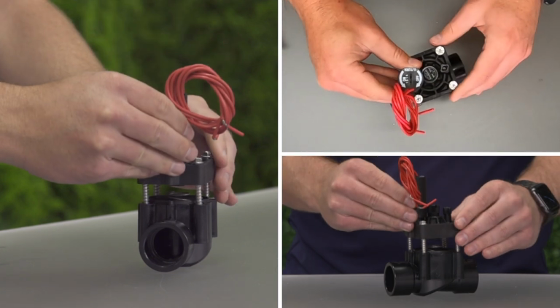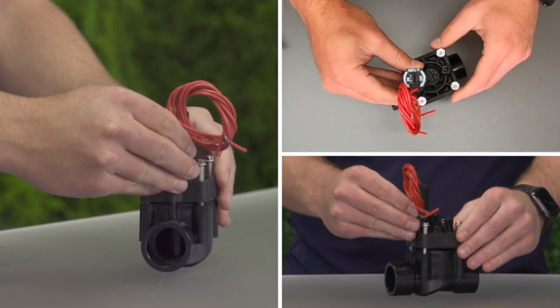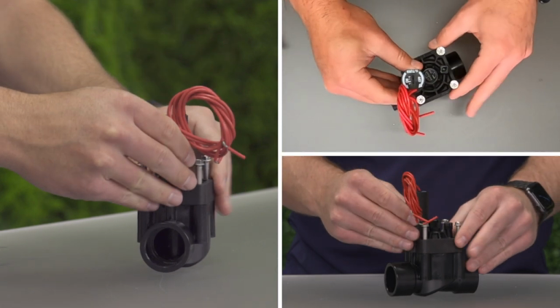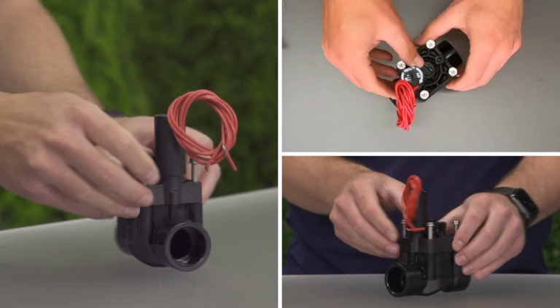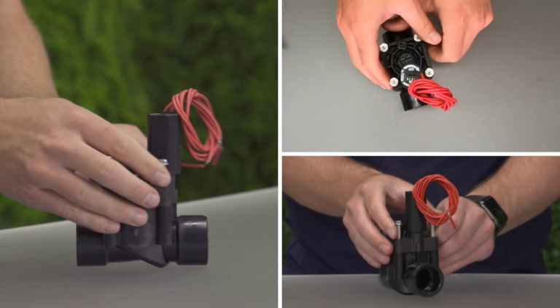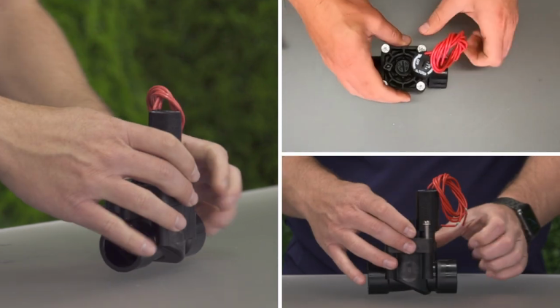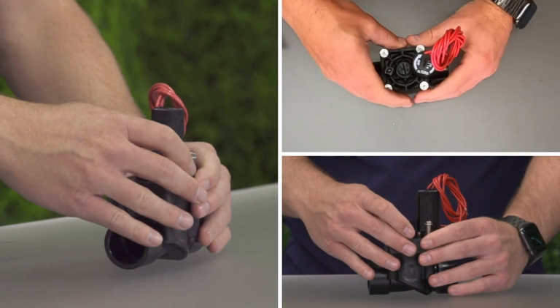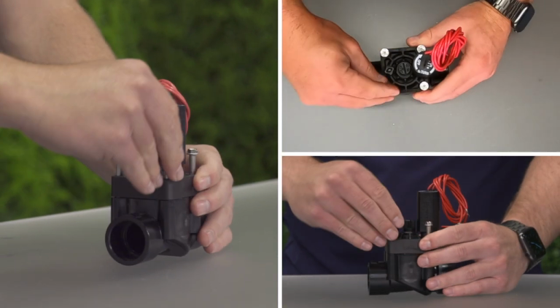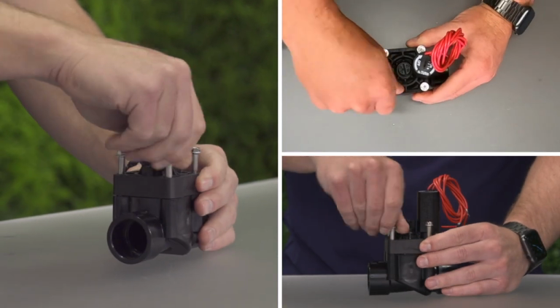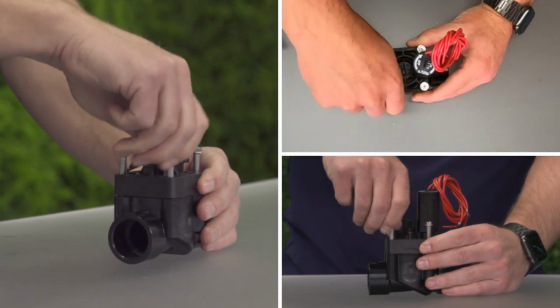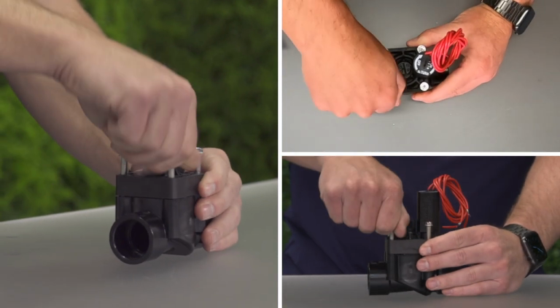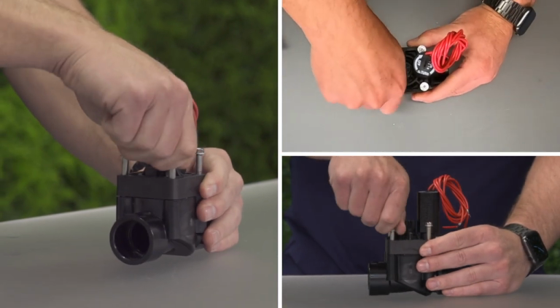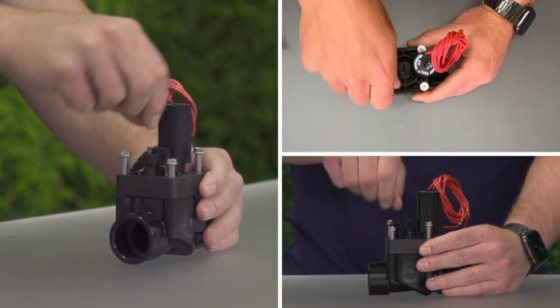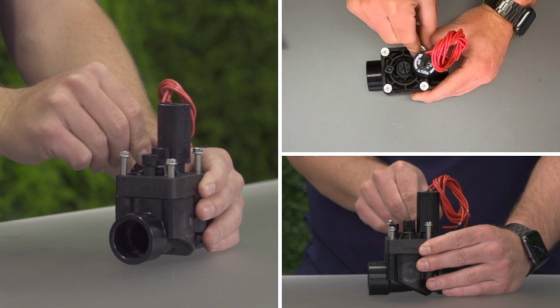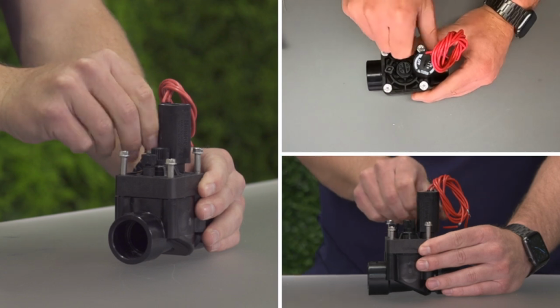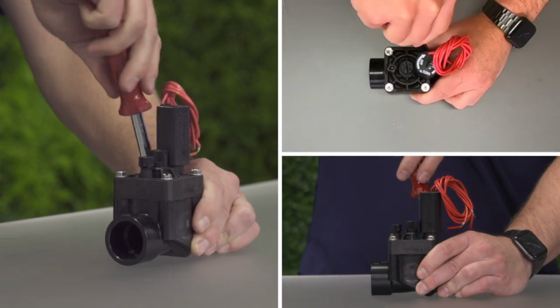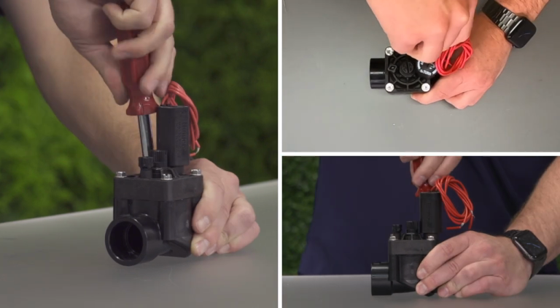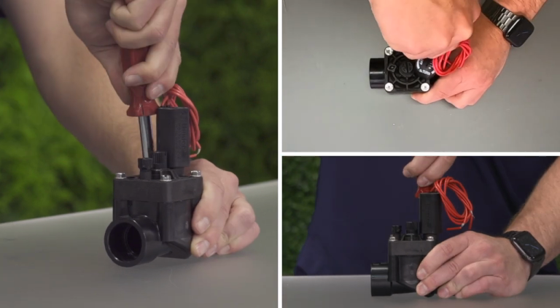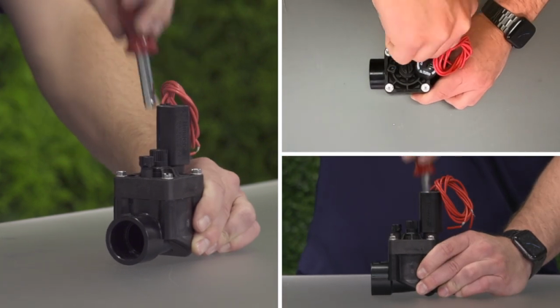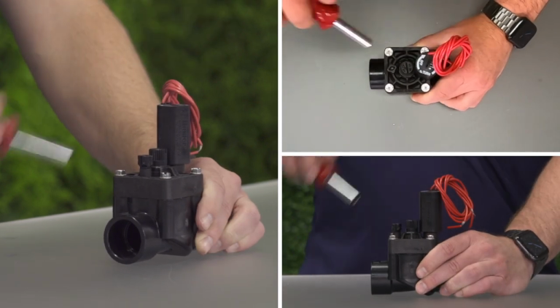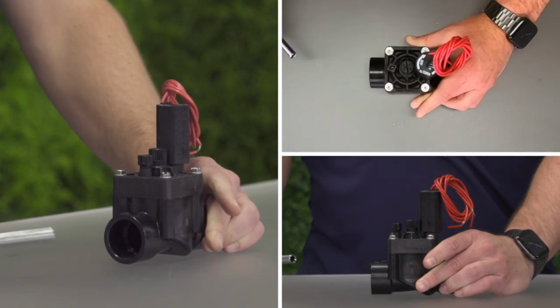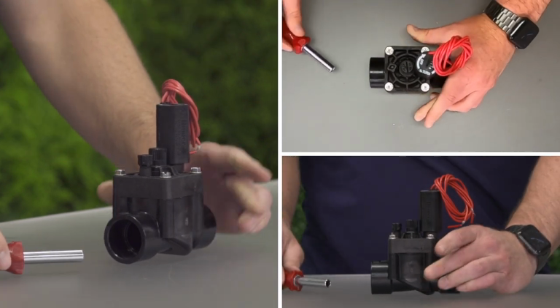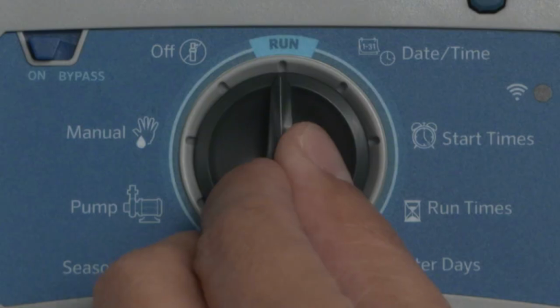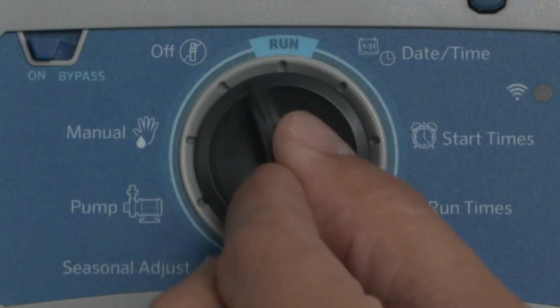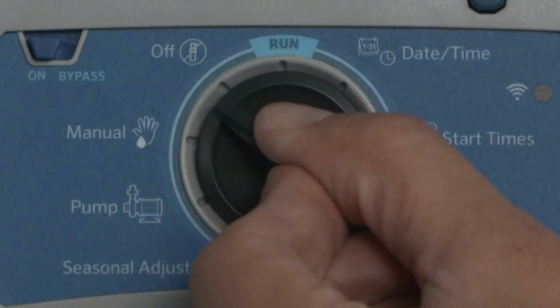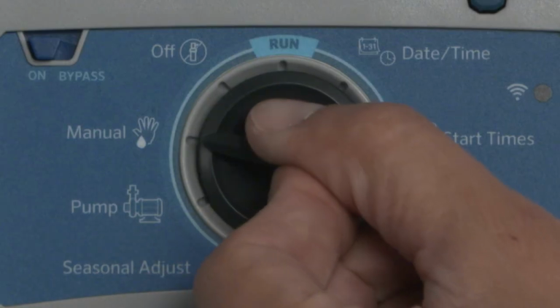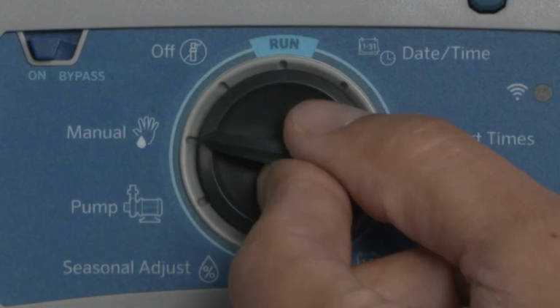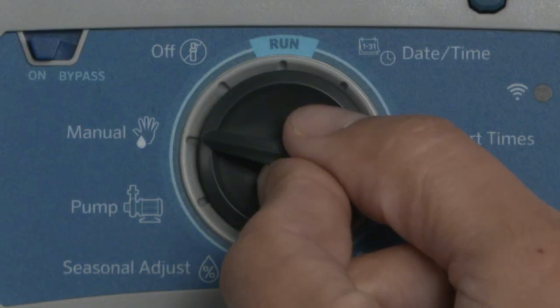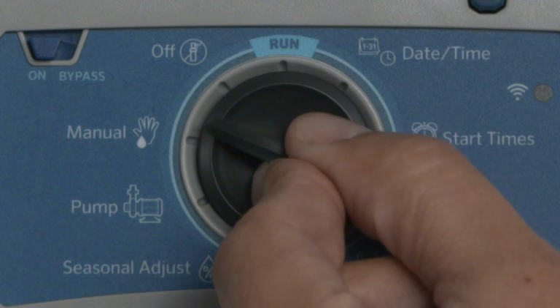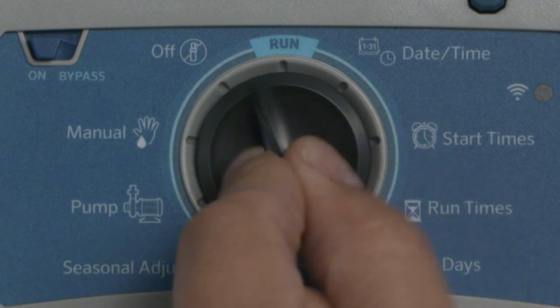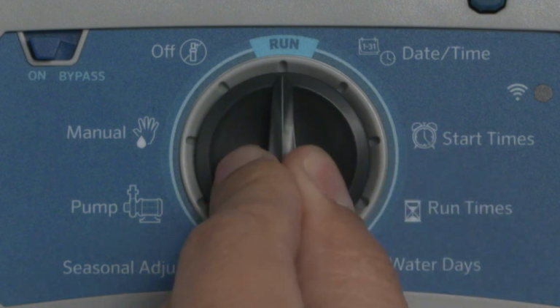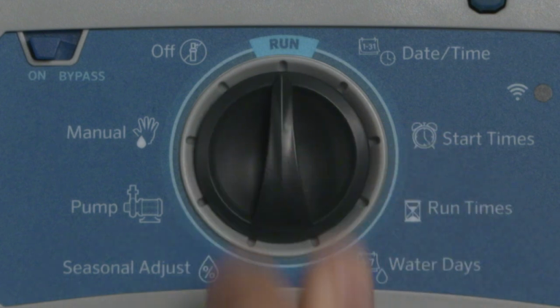Reinstall the bonnet top with the solenoid, diaphragm, spring, and support ring. Activate the valve manually from the controller to test.